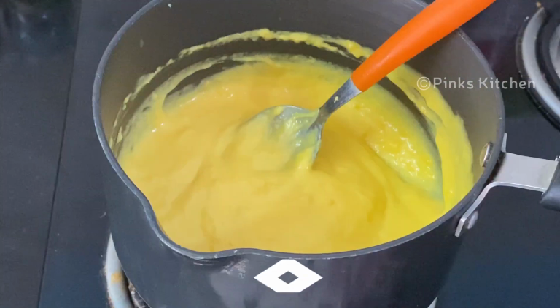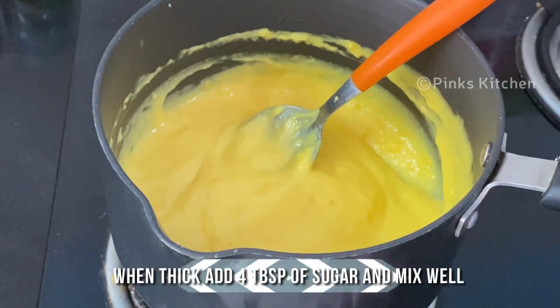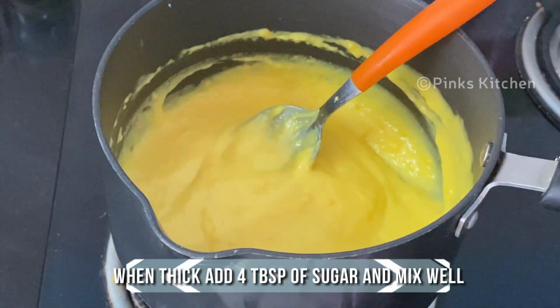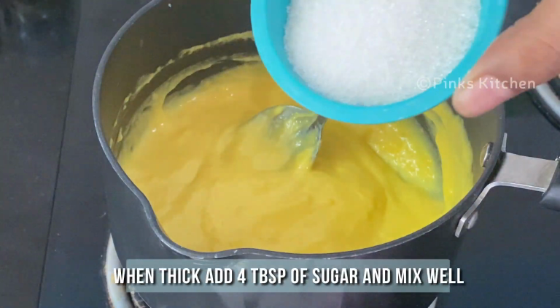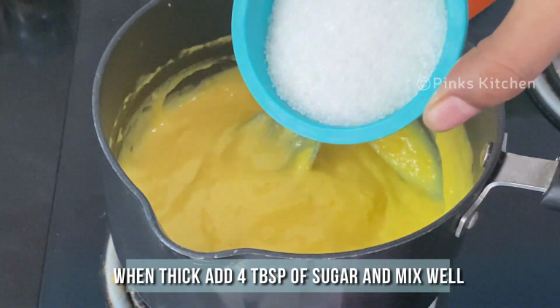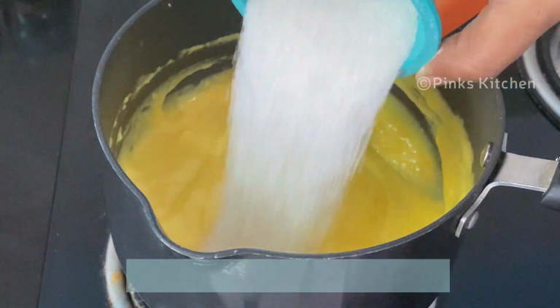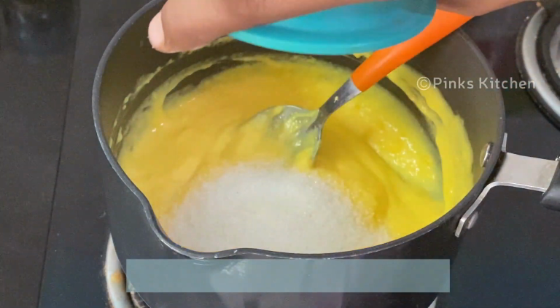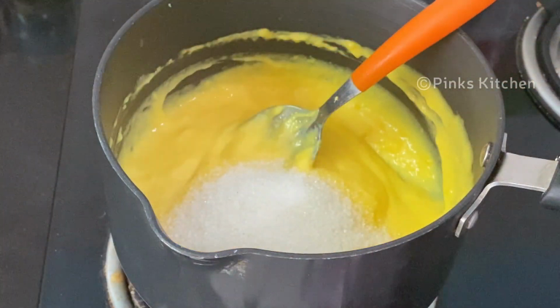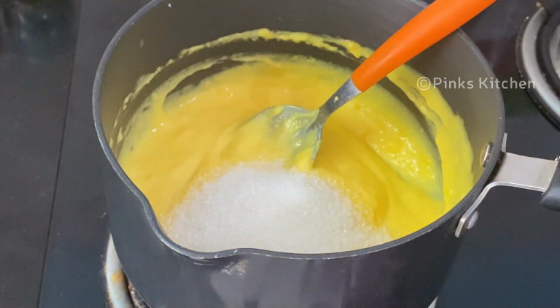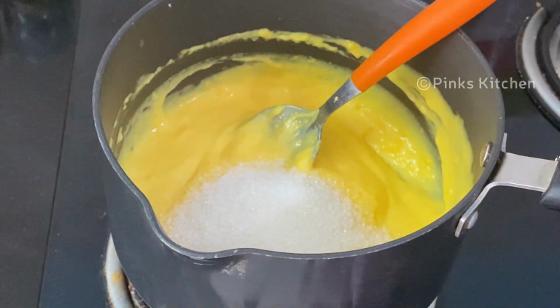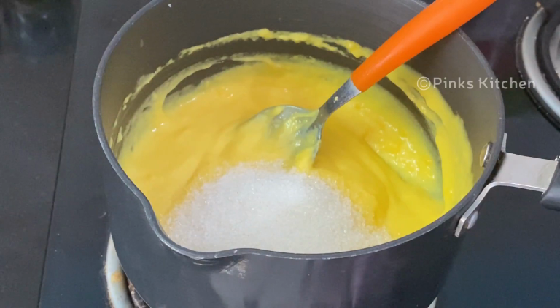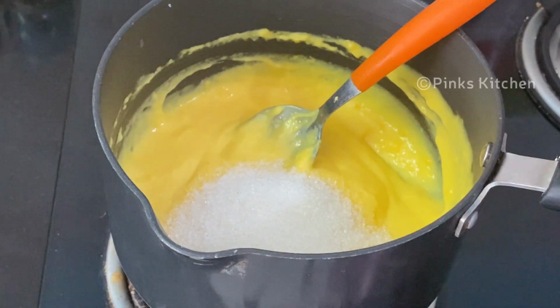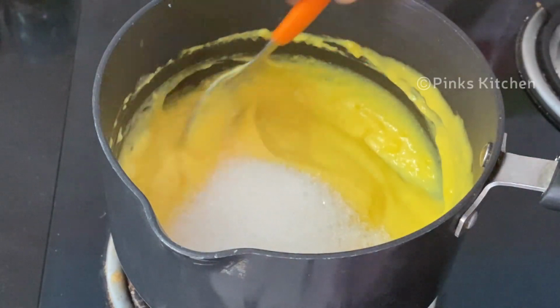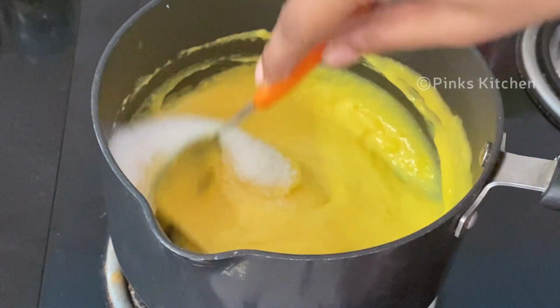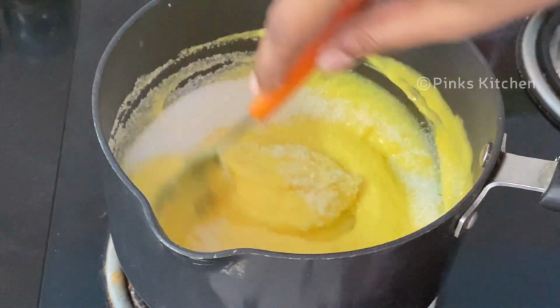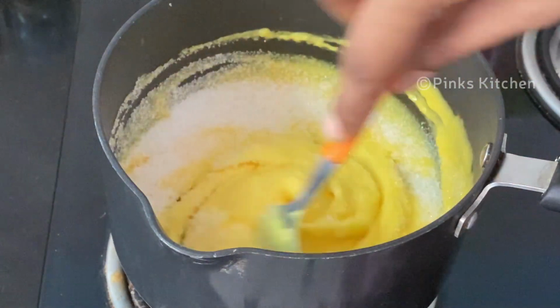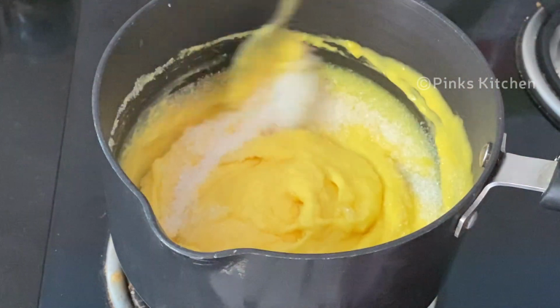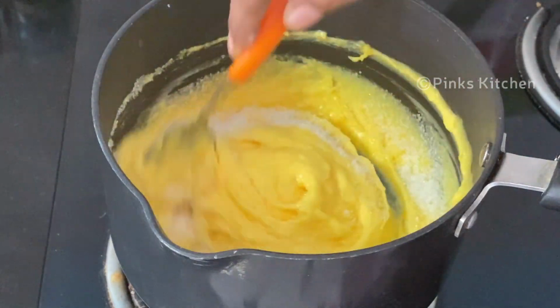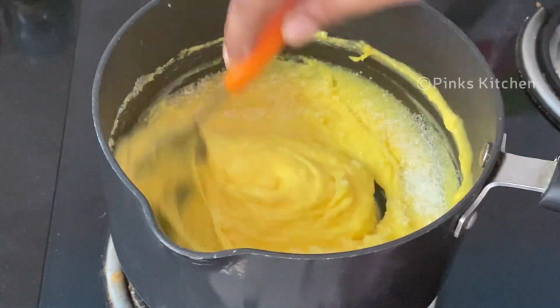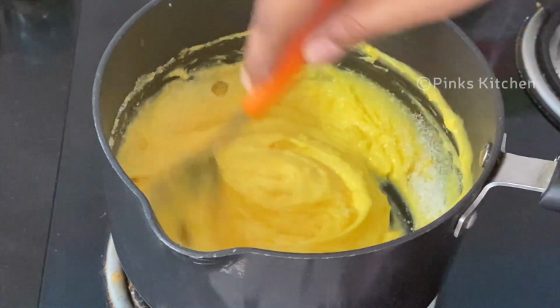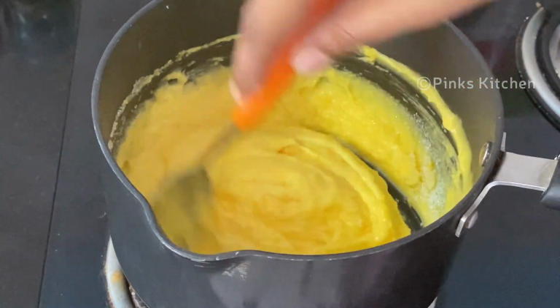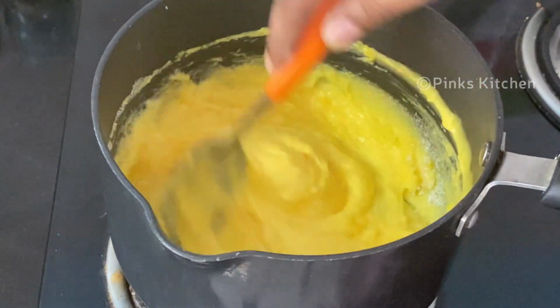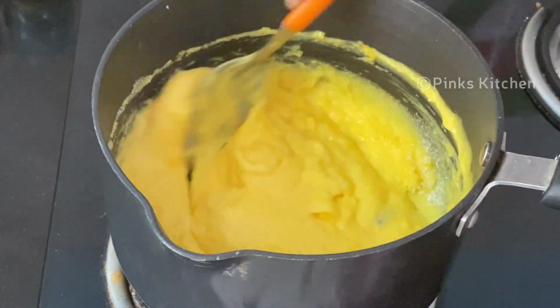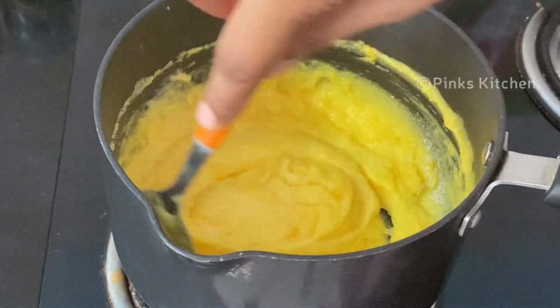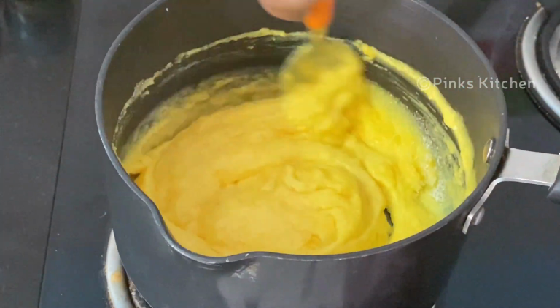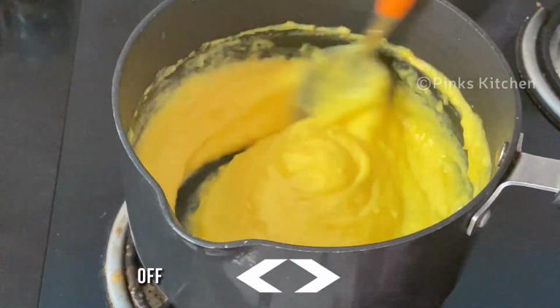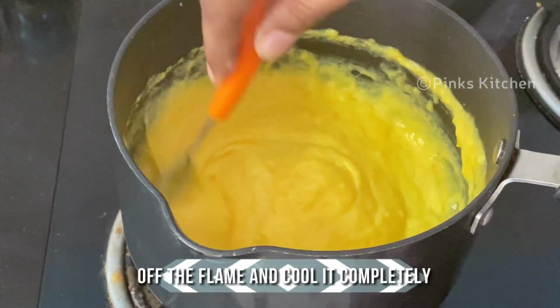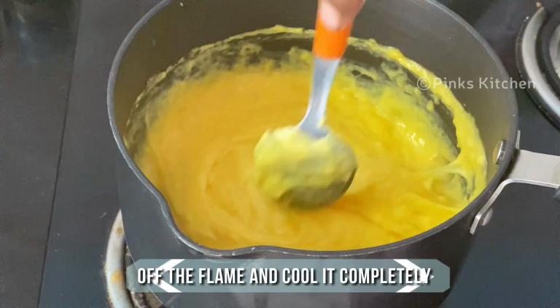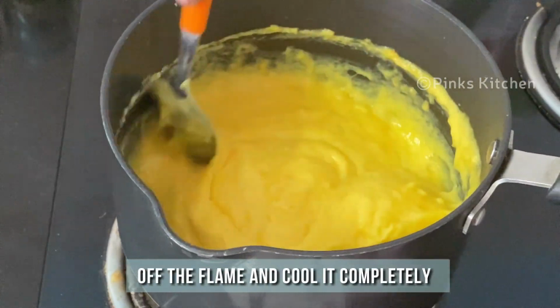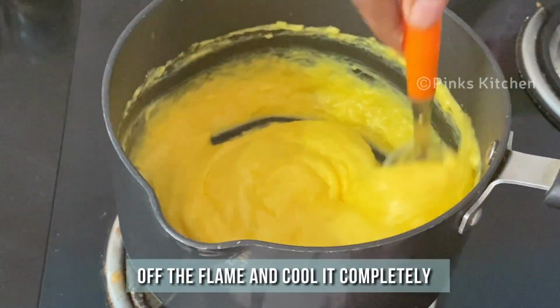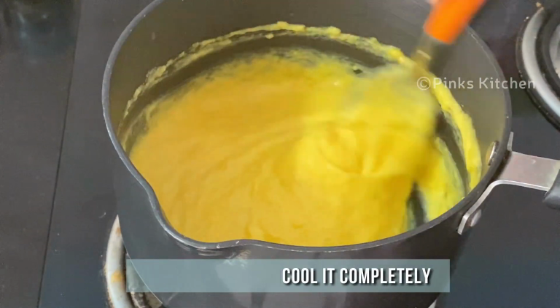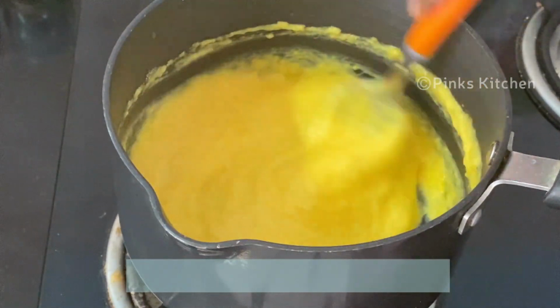Once it's thick, add 4 tablespoons of sugar and mix well again. Then turn off the flame and allow it to cool completely.